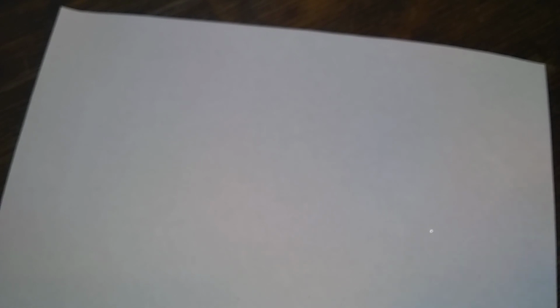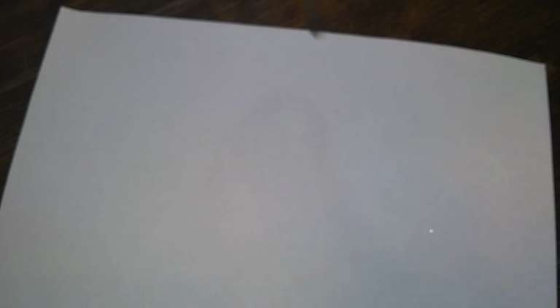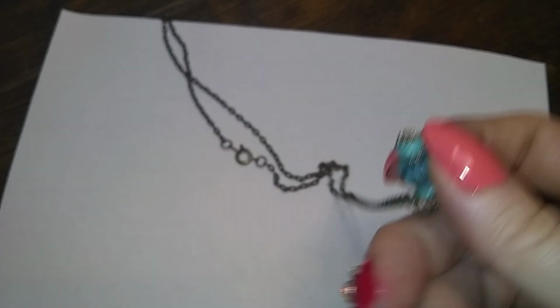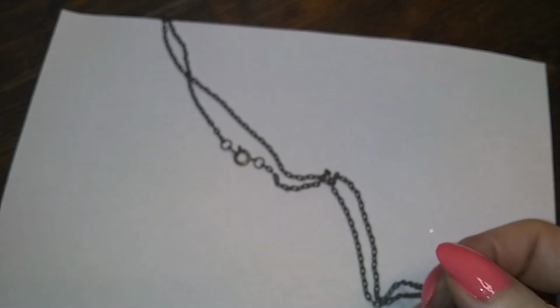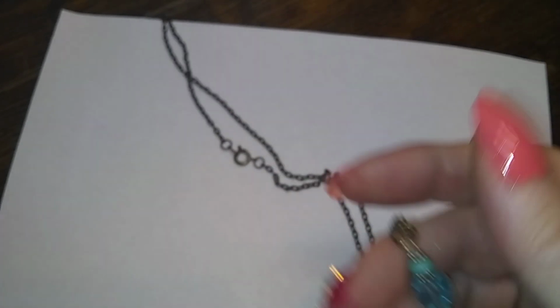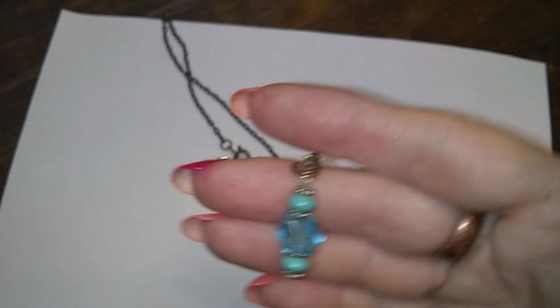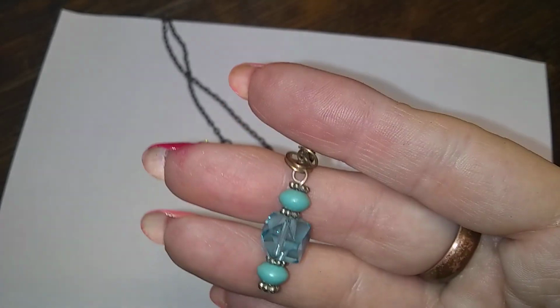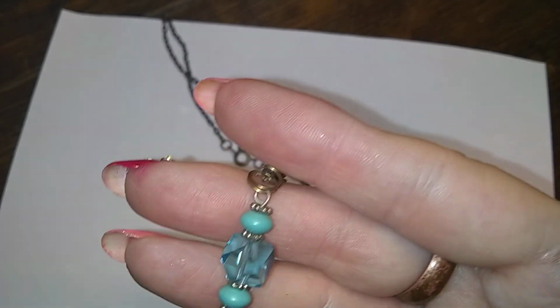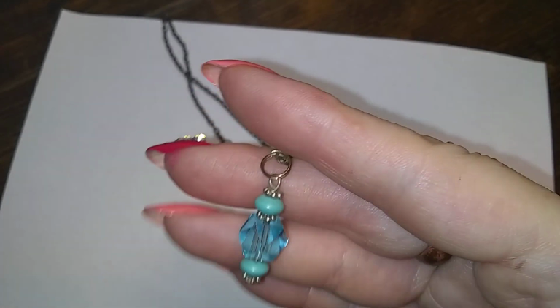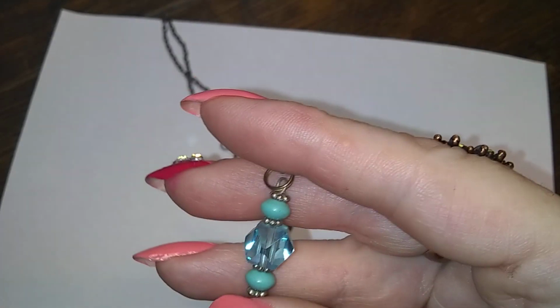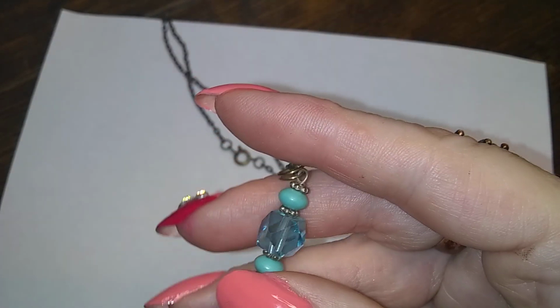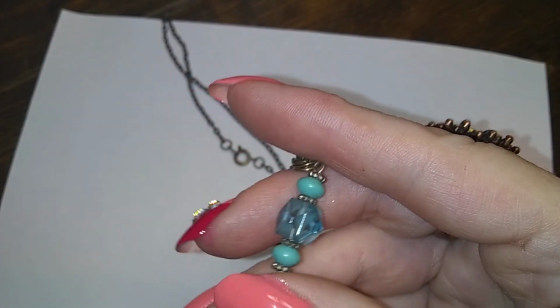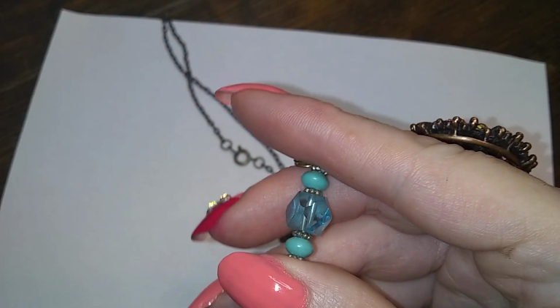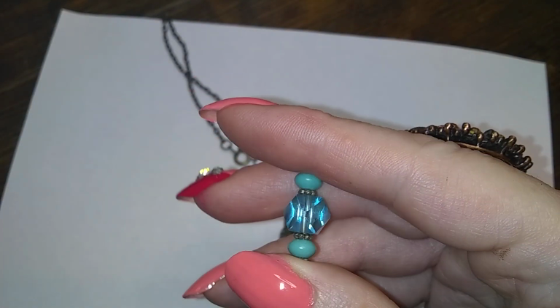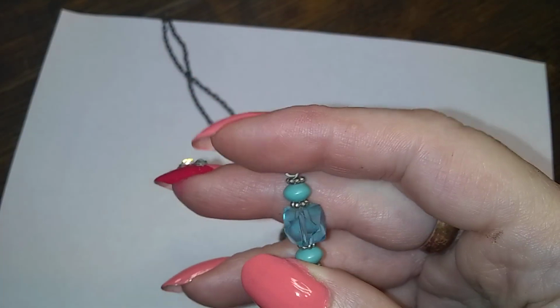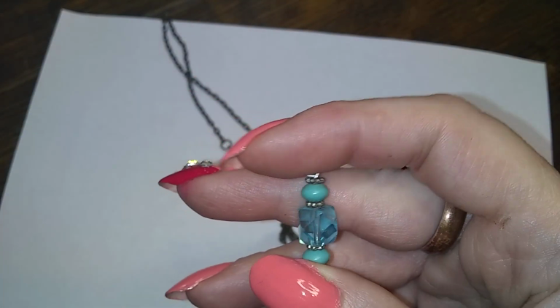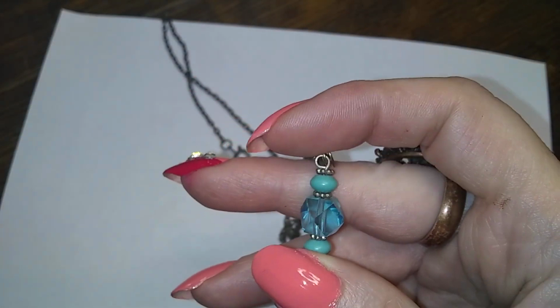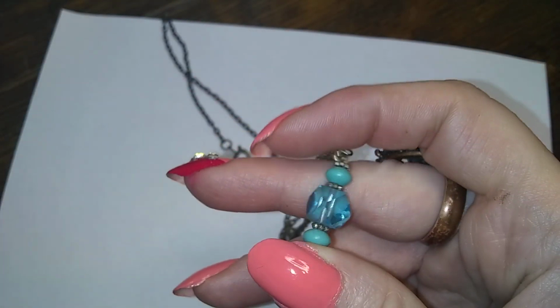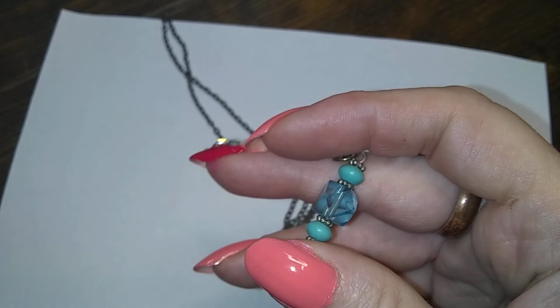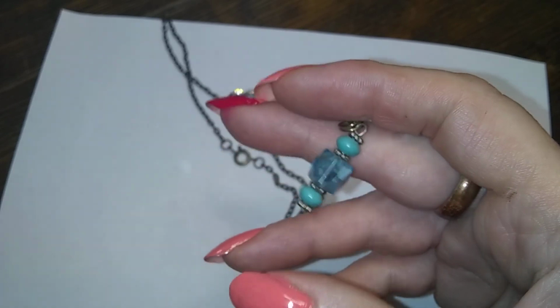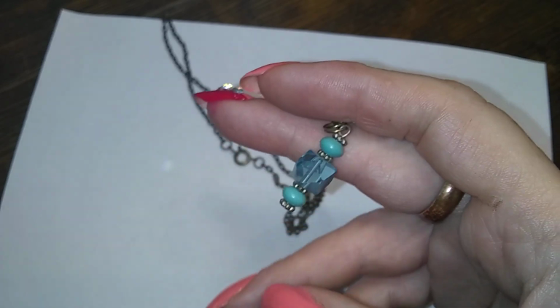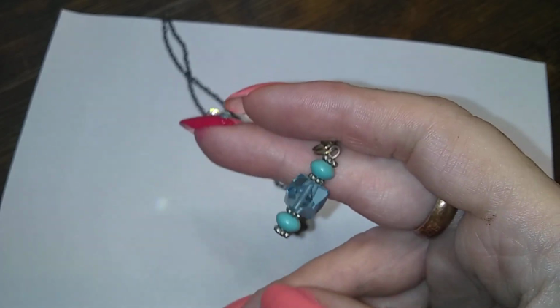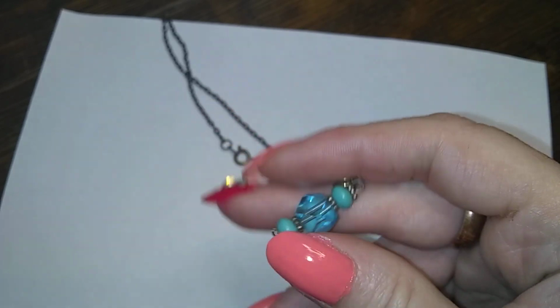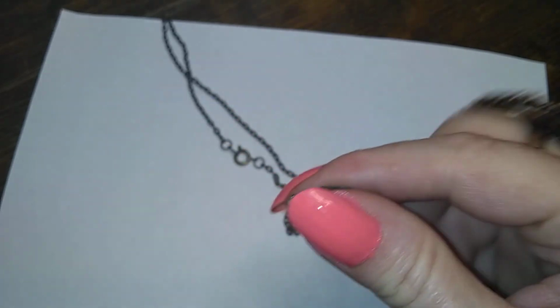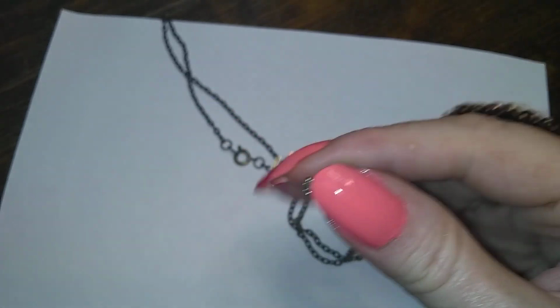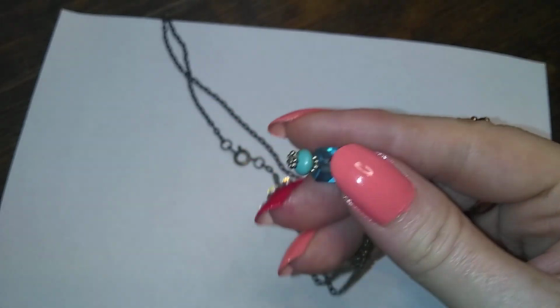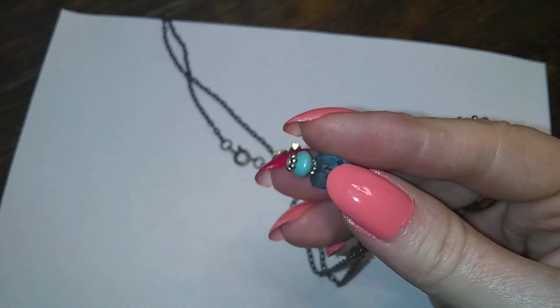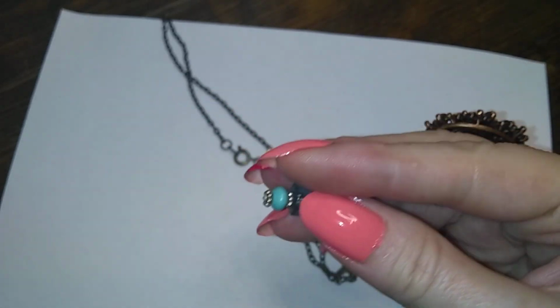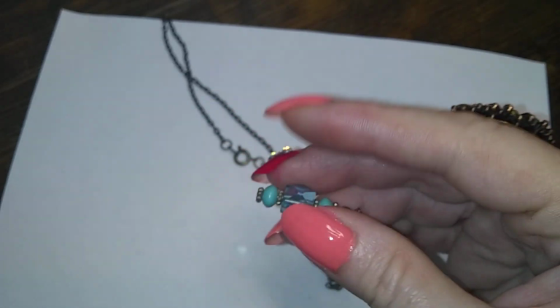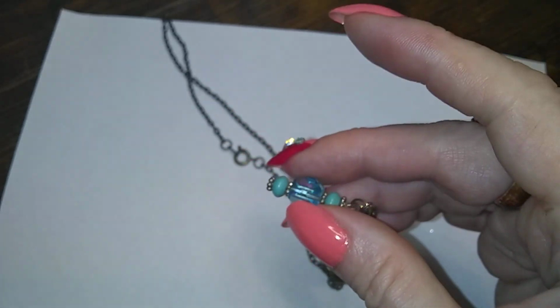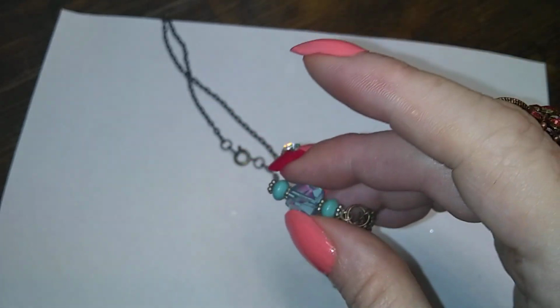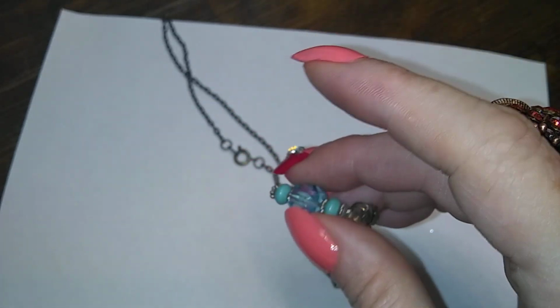Here's a brass one with this little guy — looks handmade.